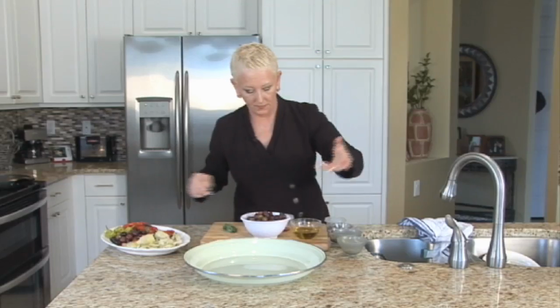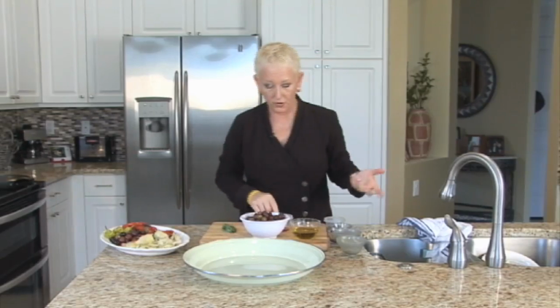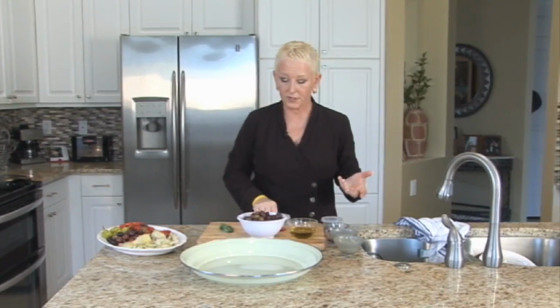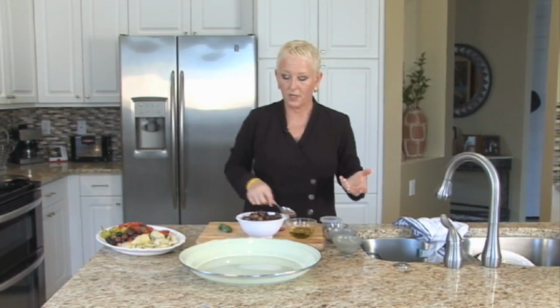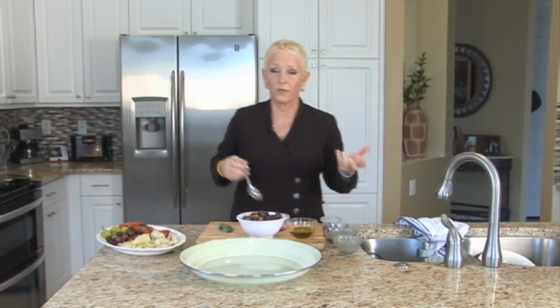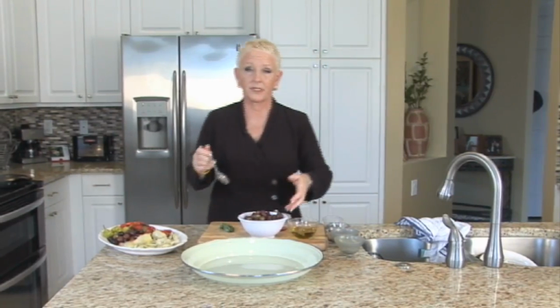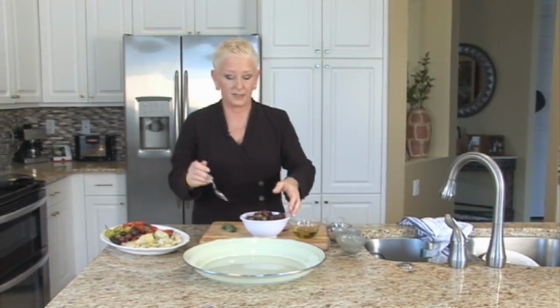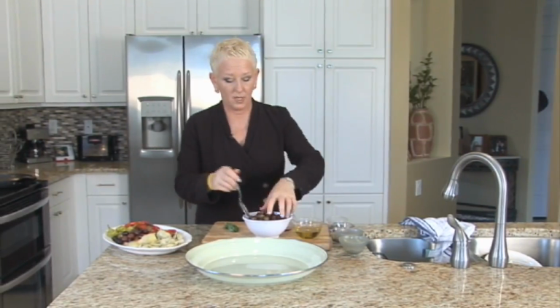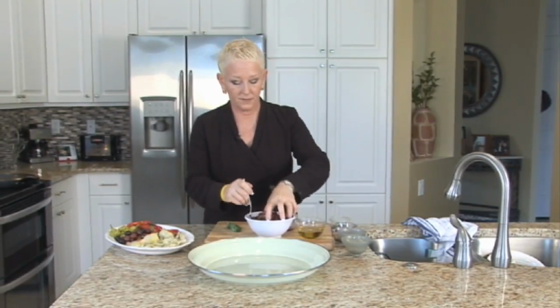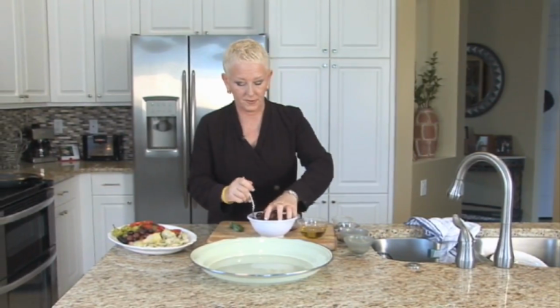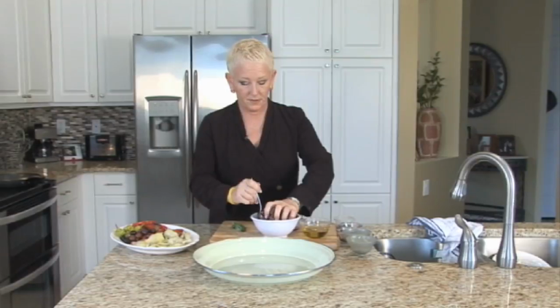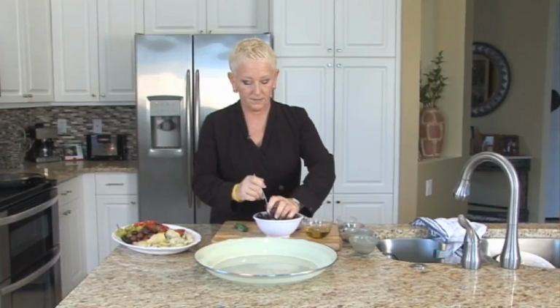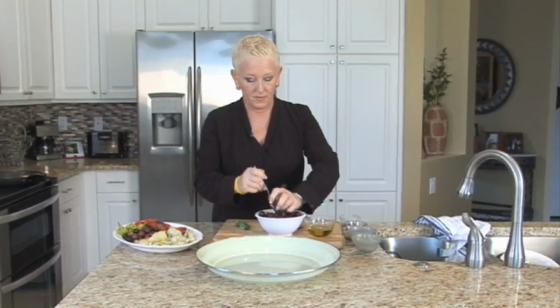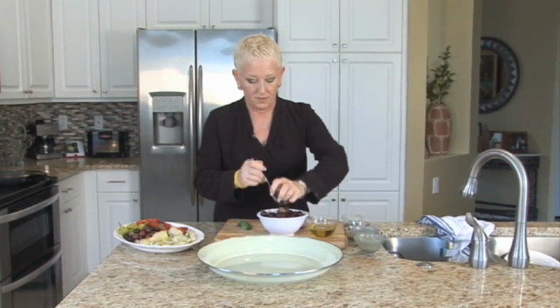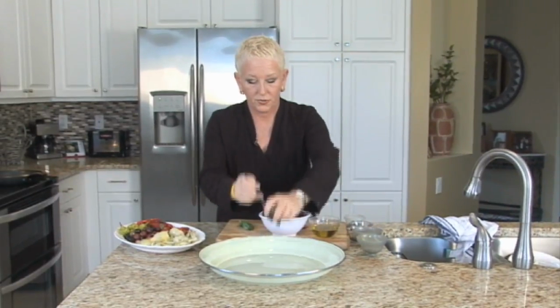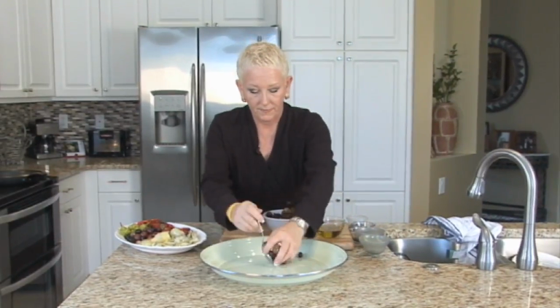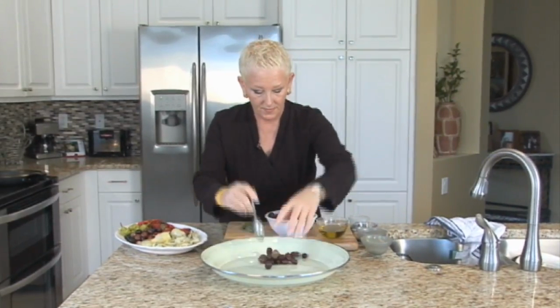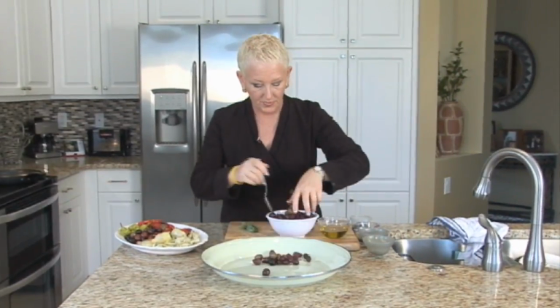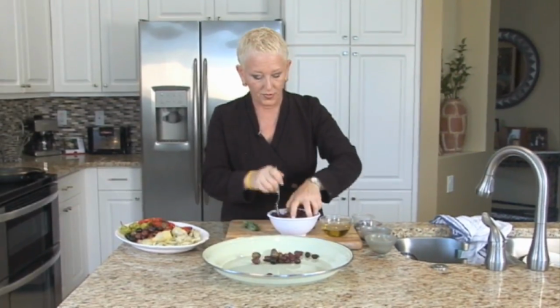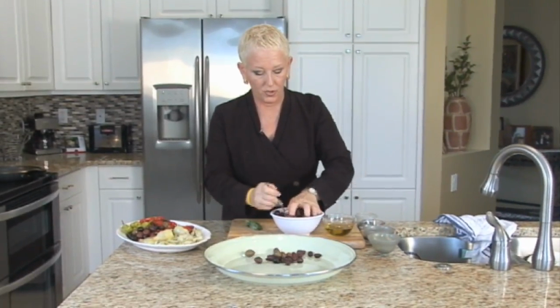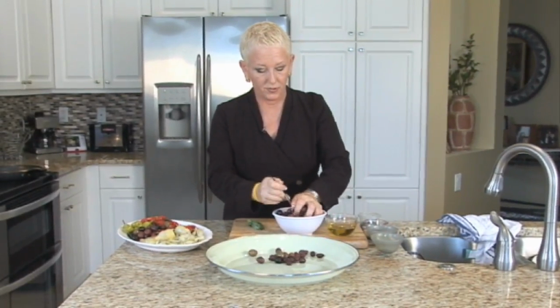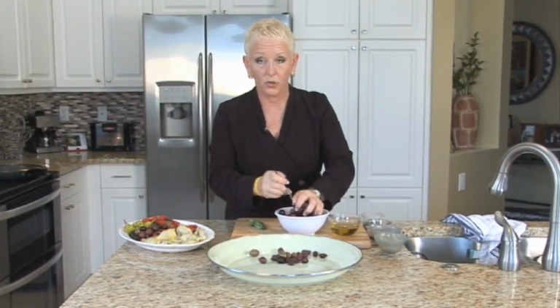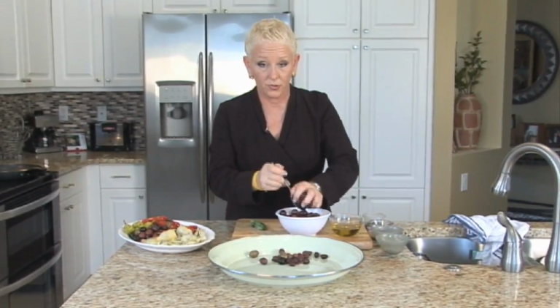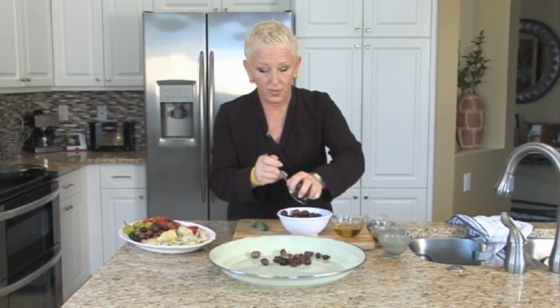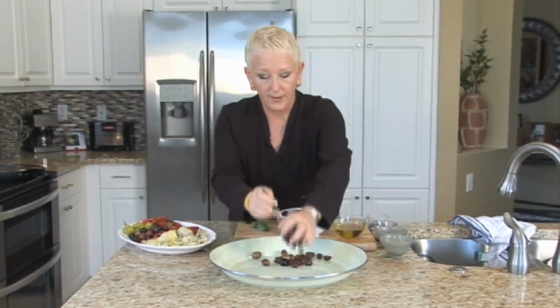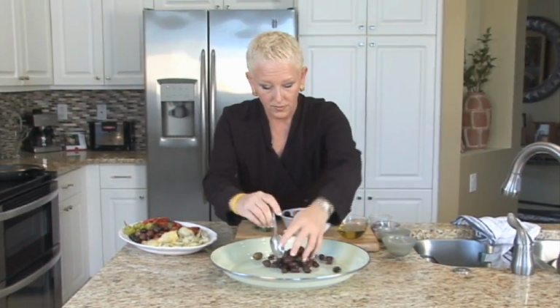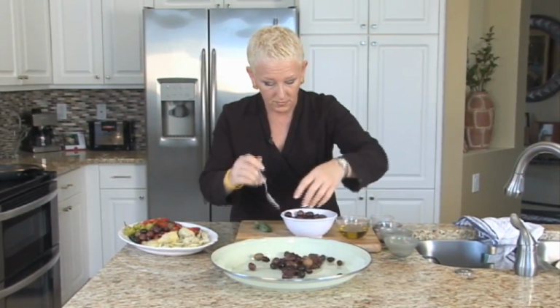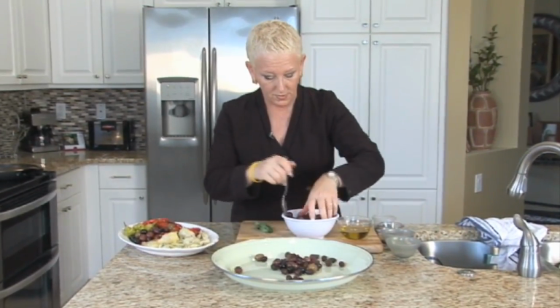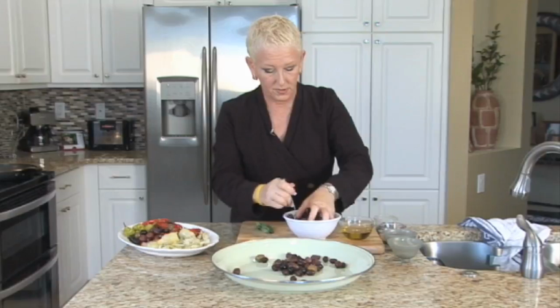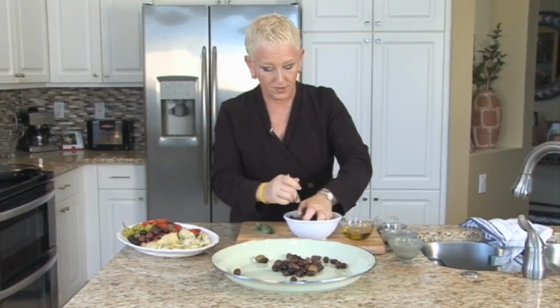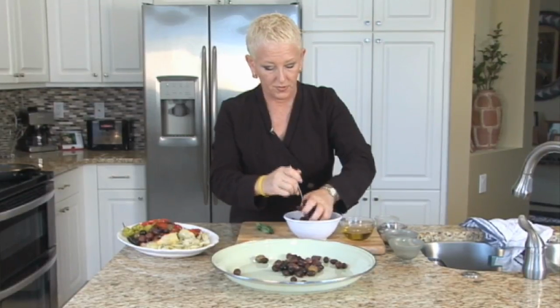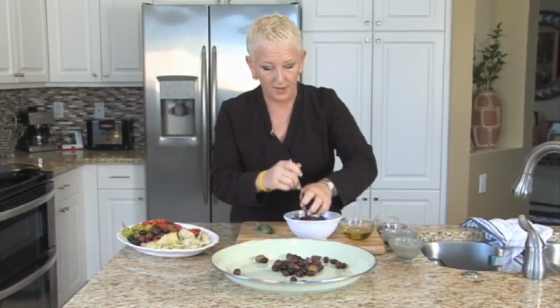First, we want to take some olives, a mixture of them, and we'll put them onto a larger platter, which is what I'm doing now.